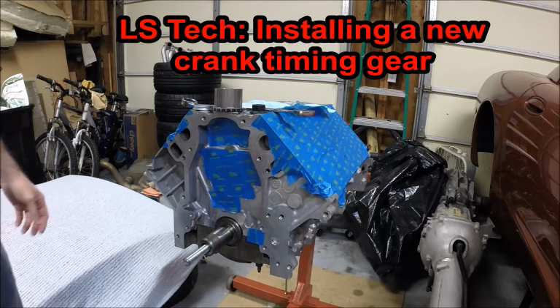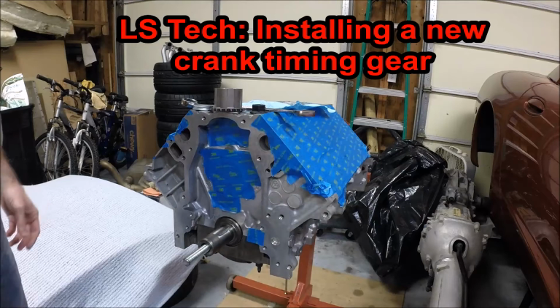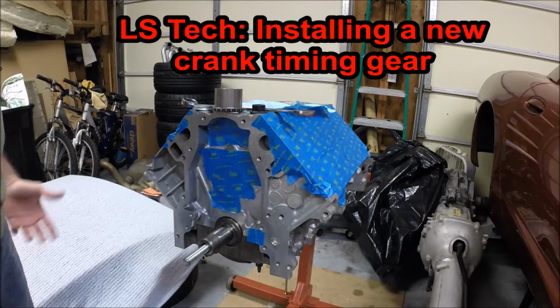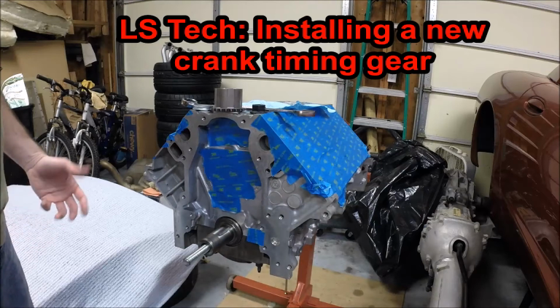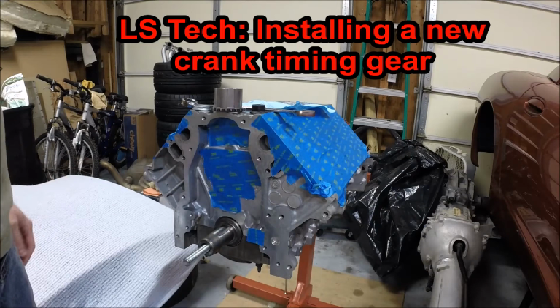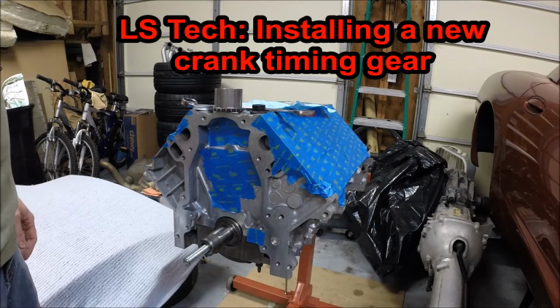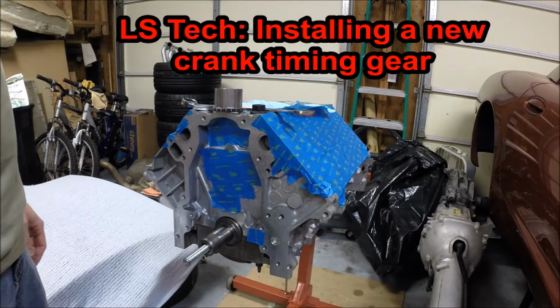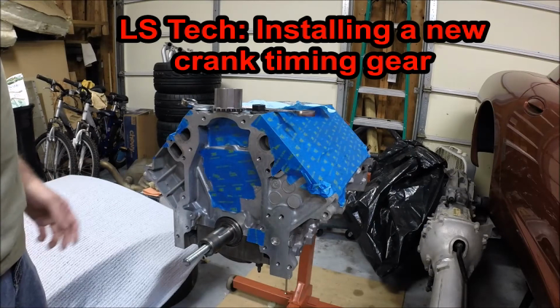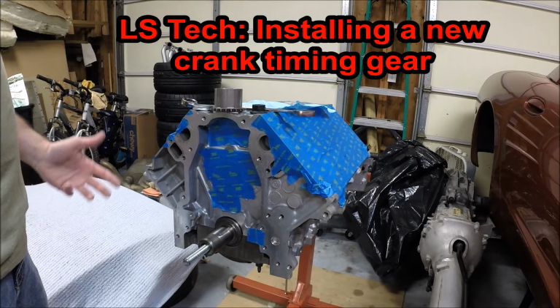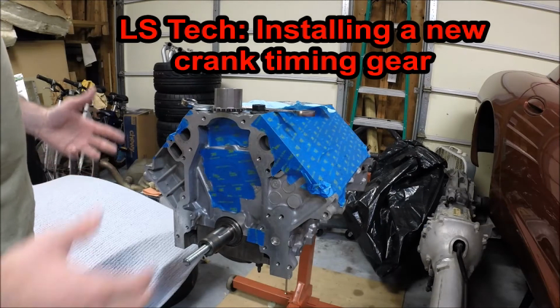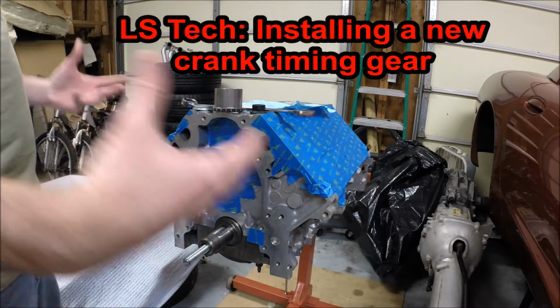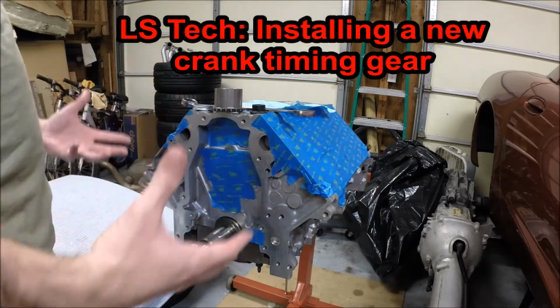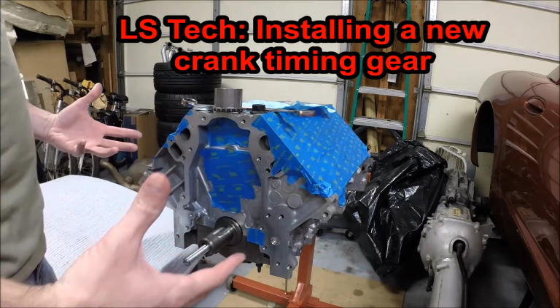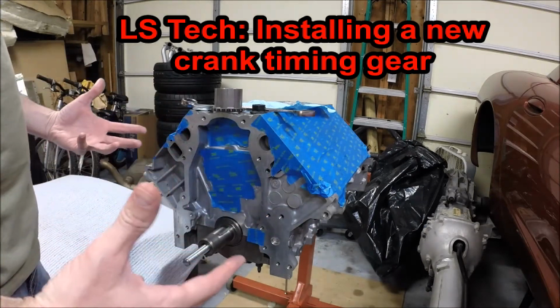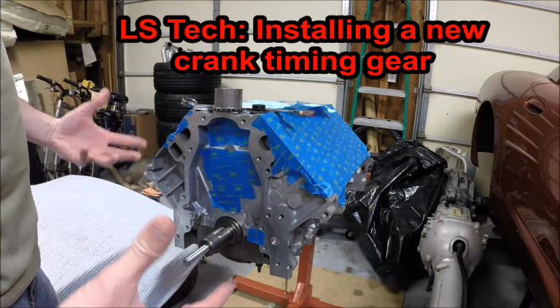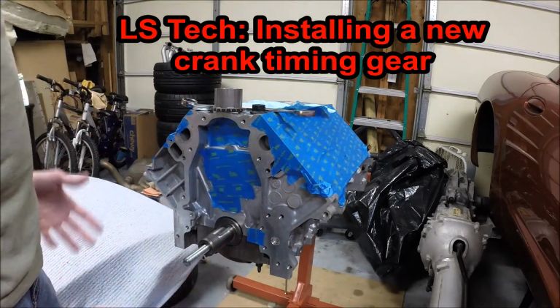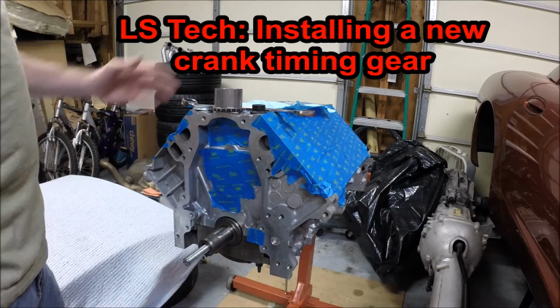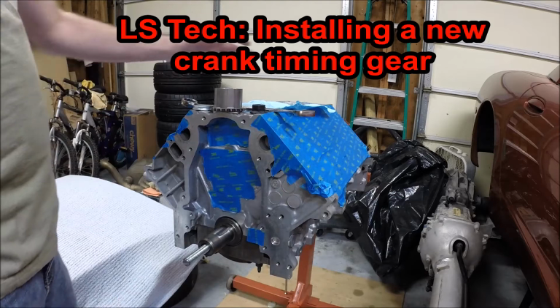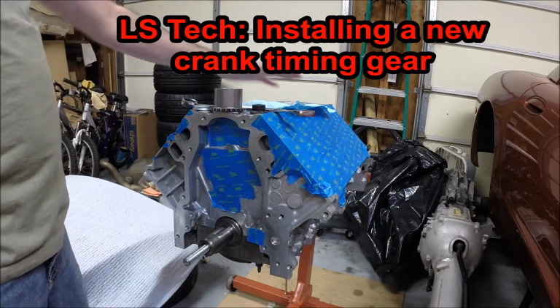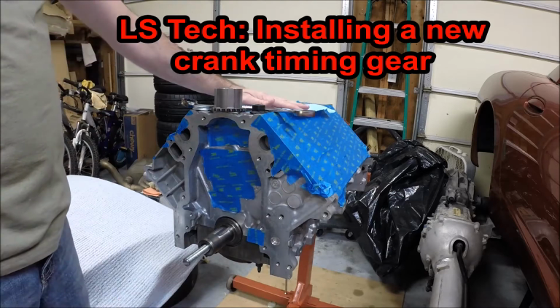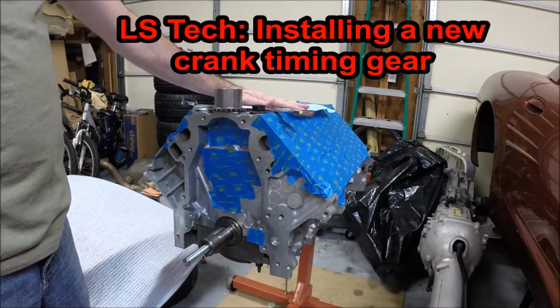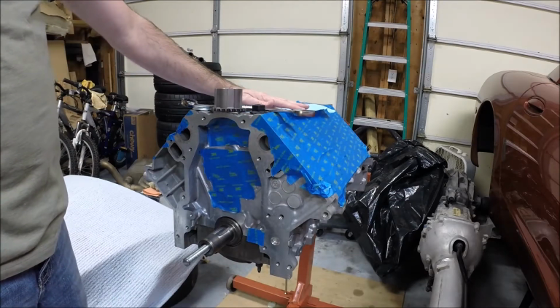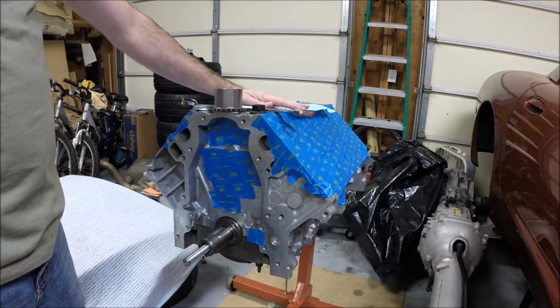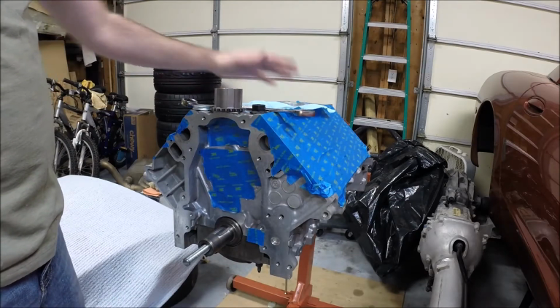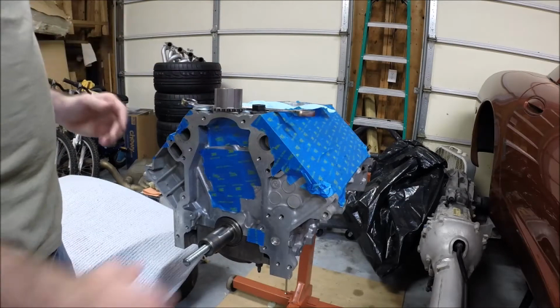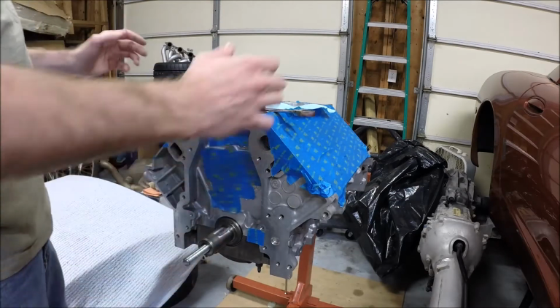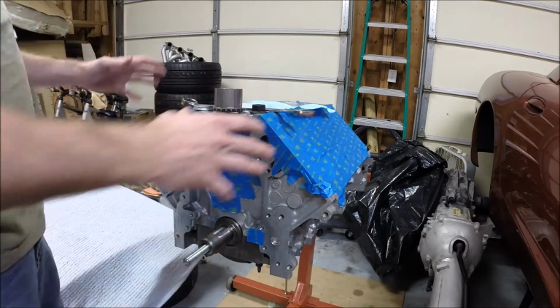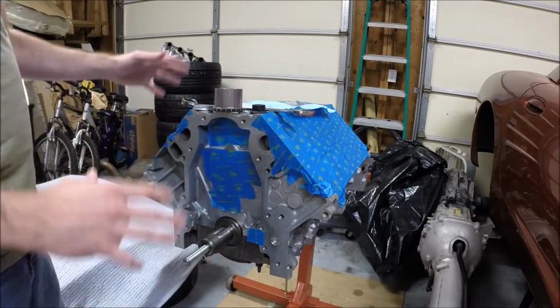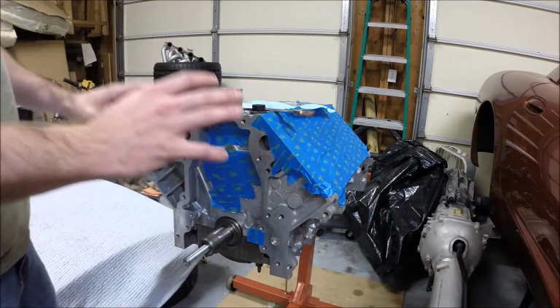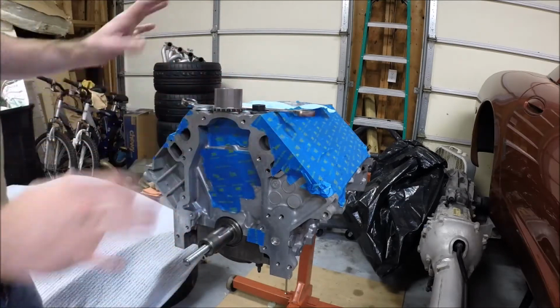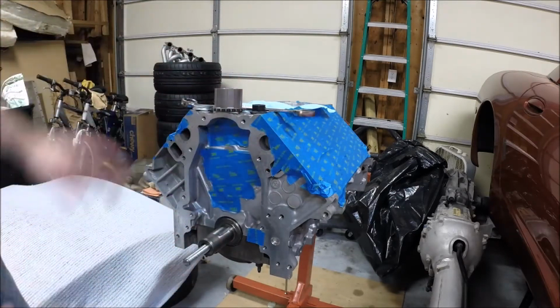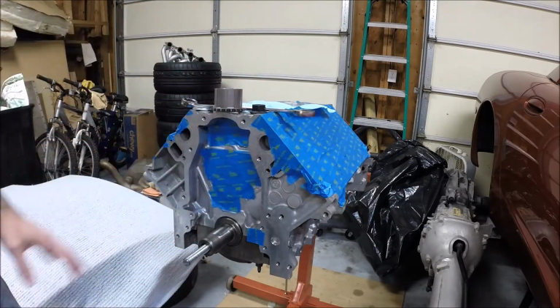Hey guys, welcome to this edition of Scruff's Garage. We're getting to the exciting part. I got the short block back from the machine shop — new pistons, rods, bearings, that sort of thing.